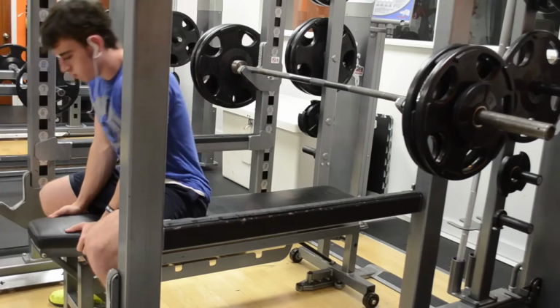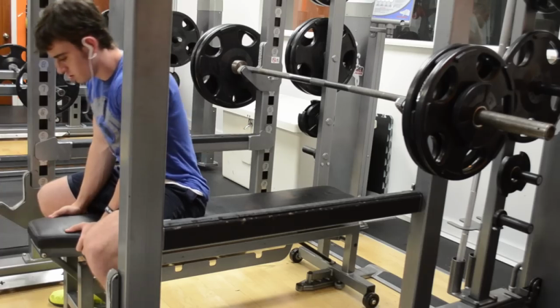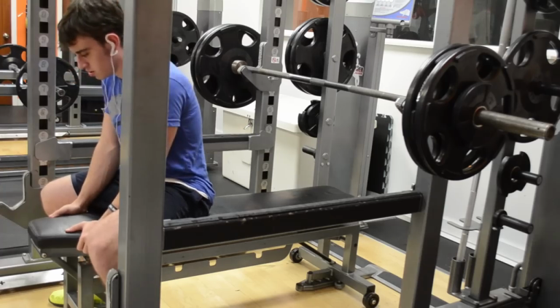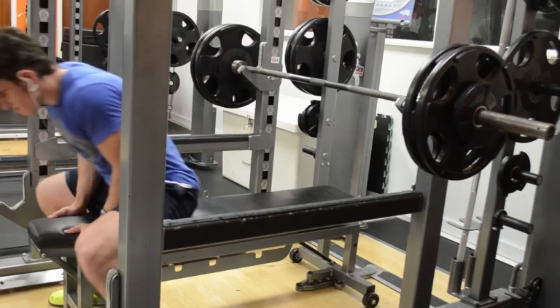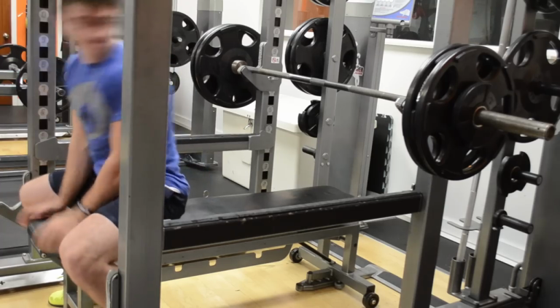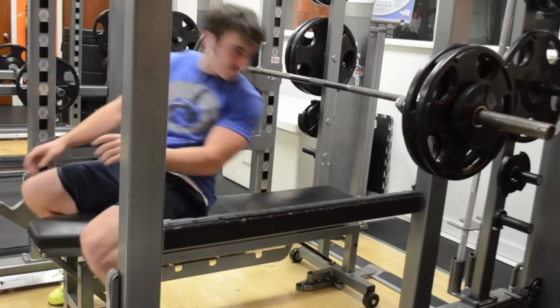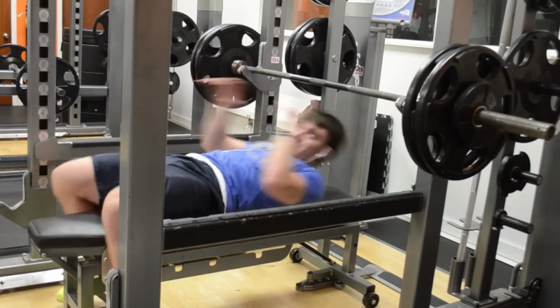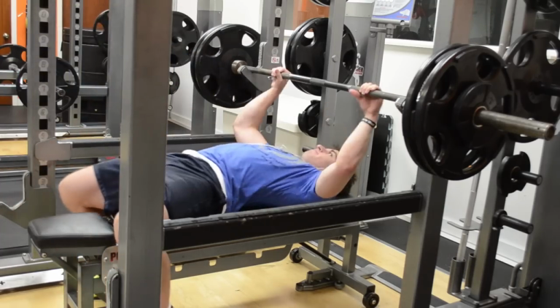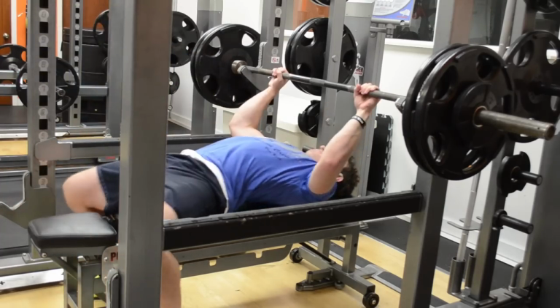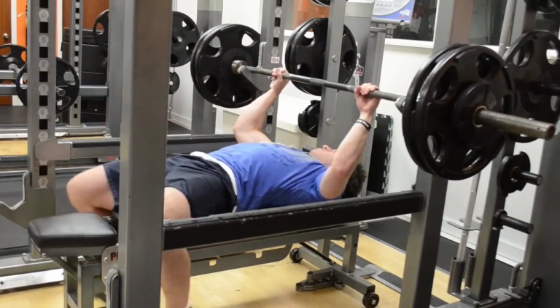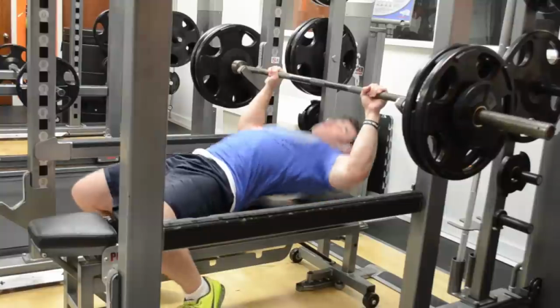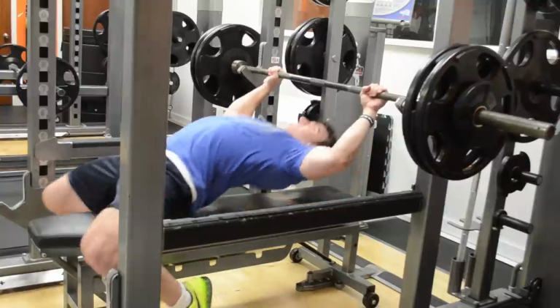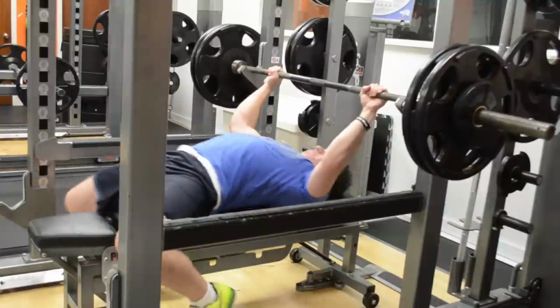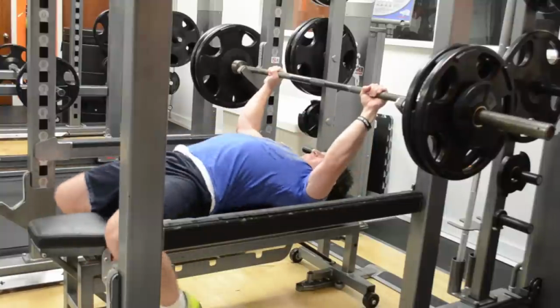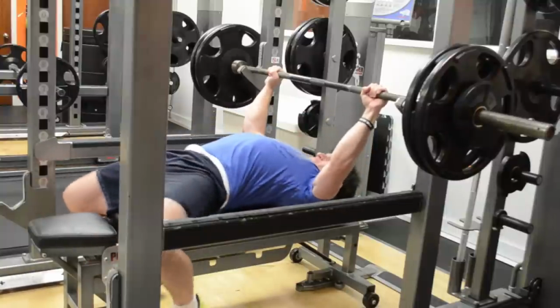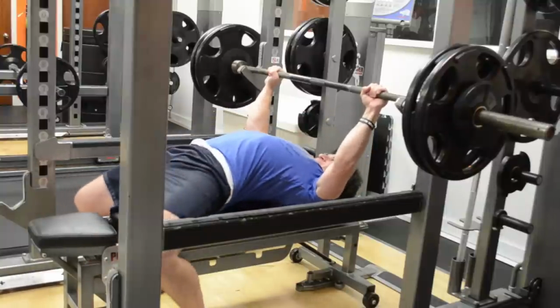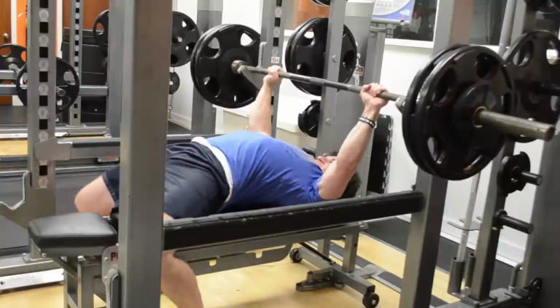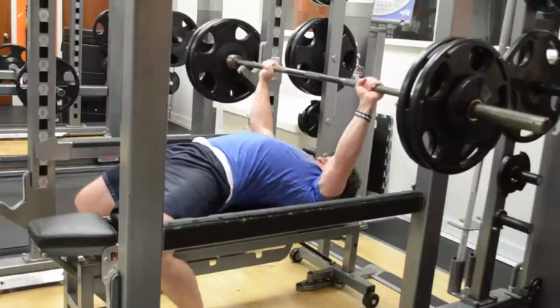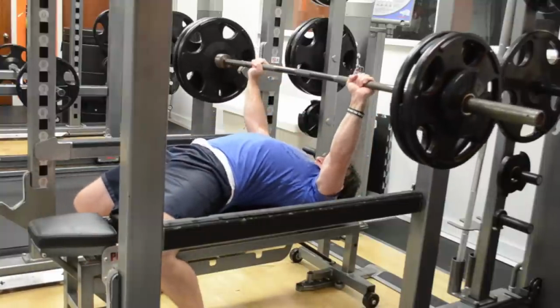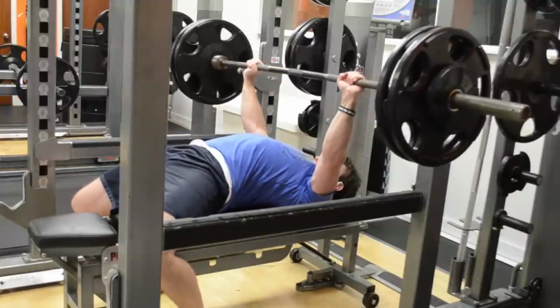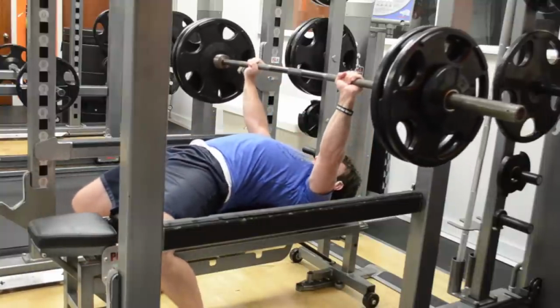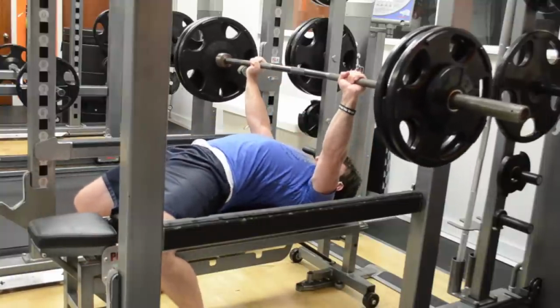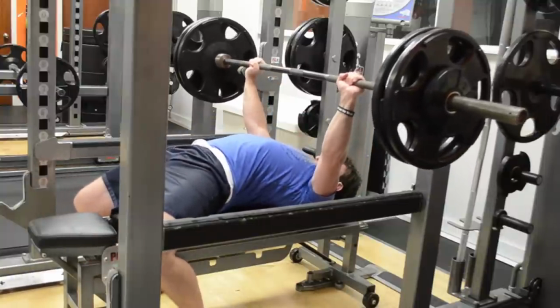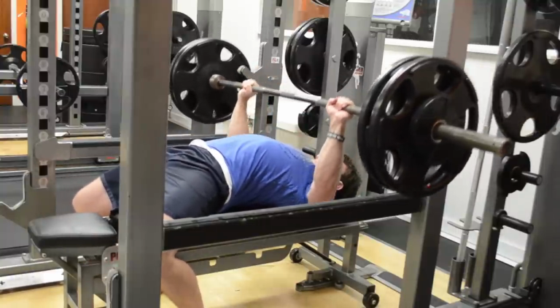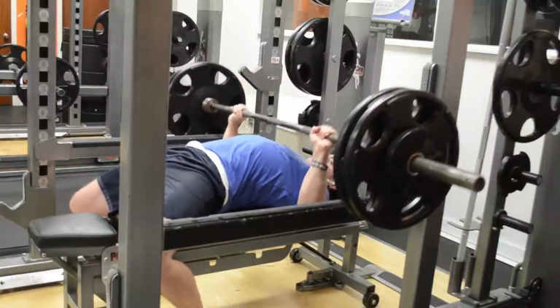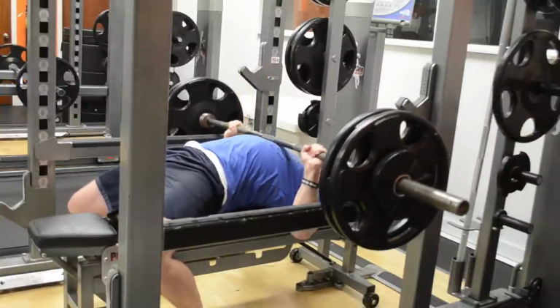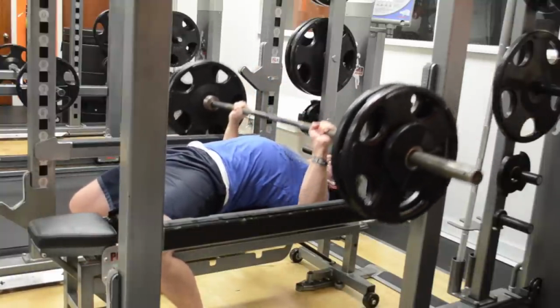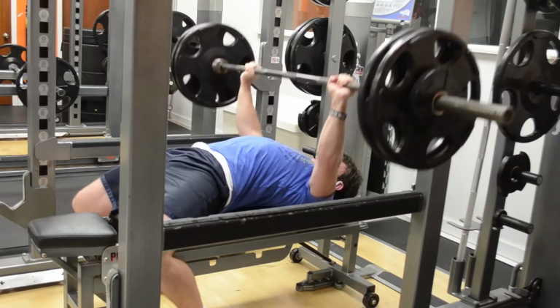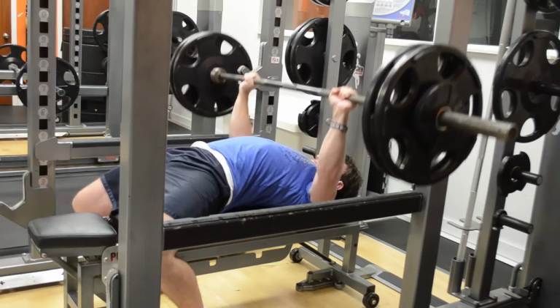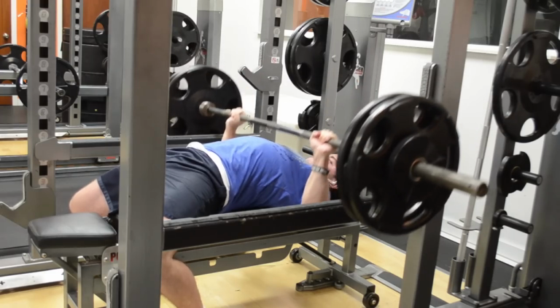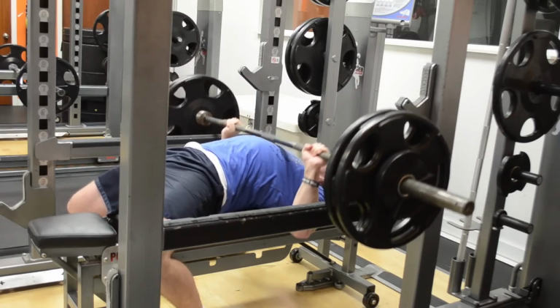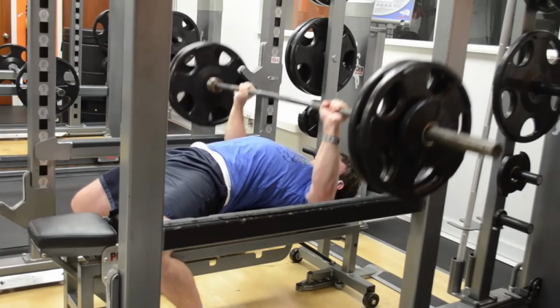What's up guys, it's Johnny Candido of Candido Training HQ, and this is an upper body hypertrophy workout straight off my linear strength hypertrophy program, which I've mentioned multiple times is what I'm currently doing.